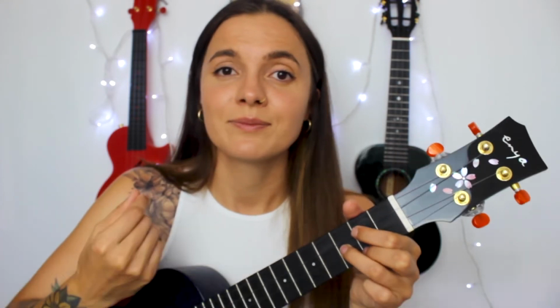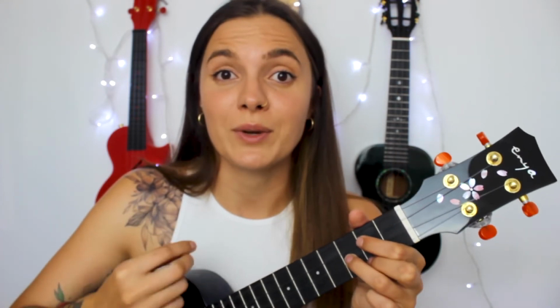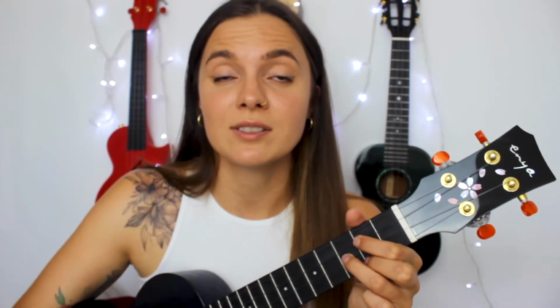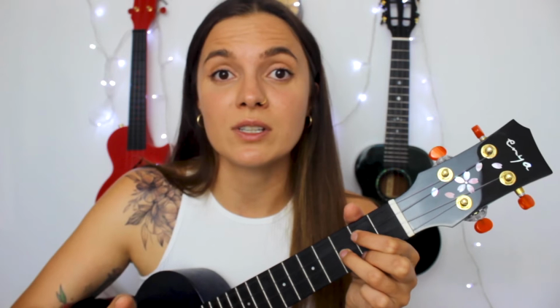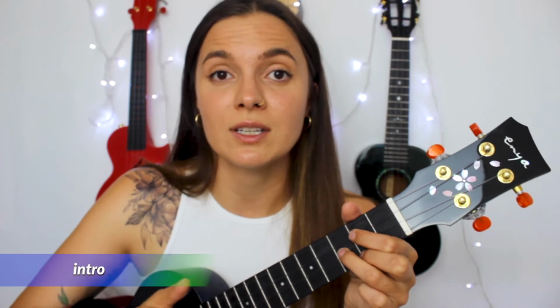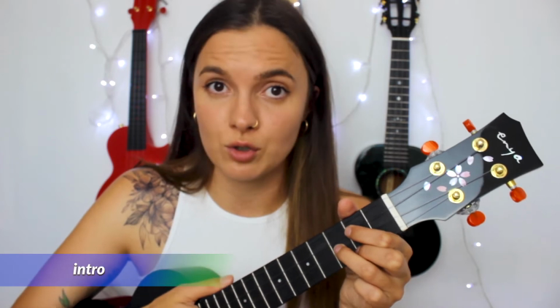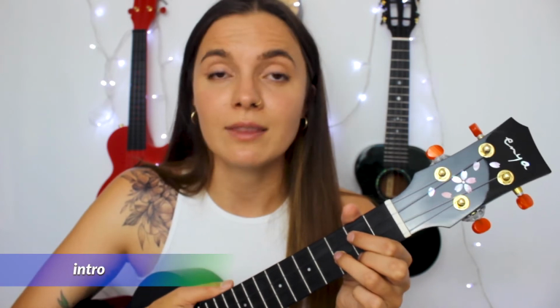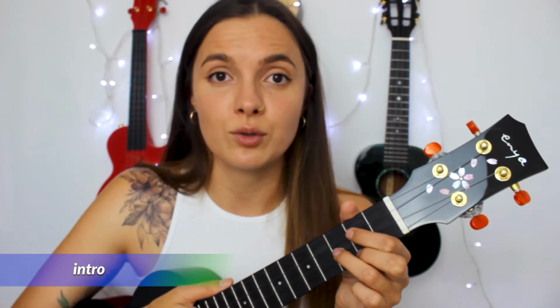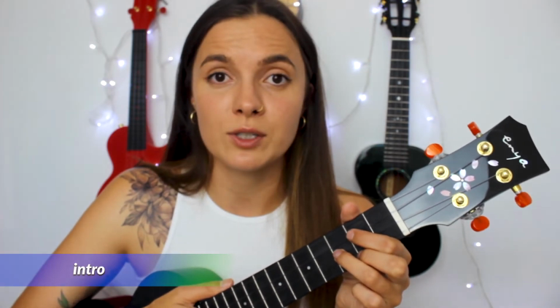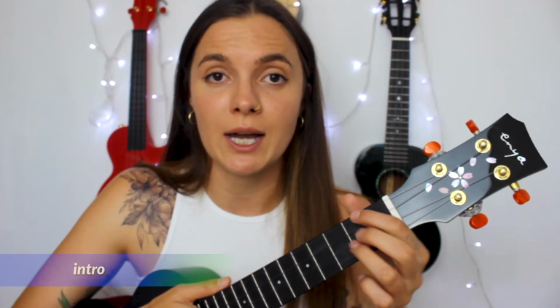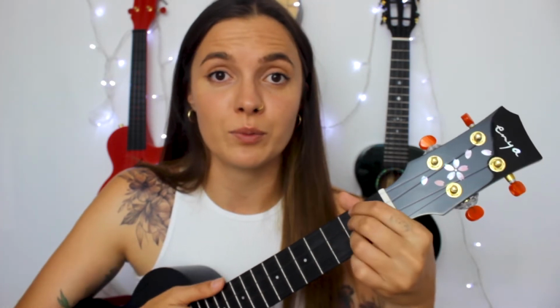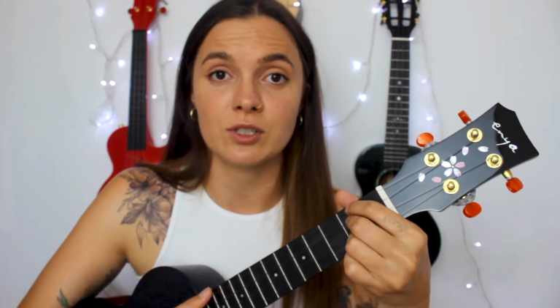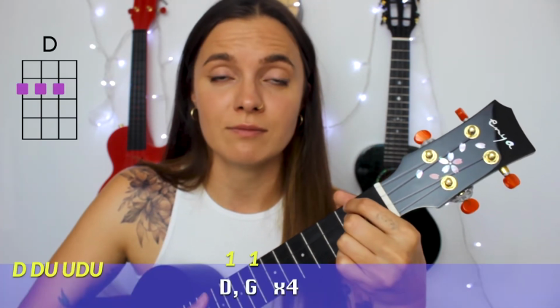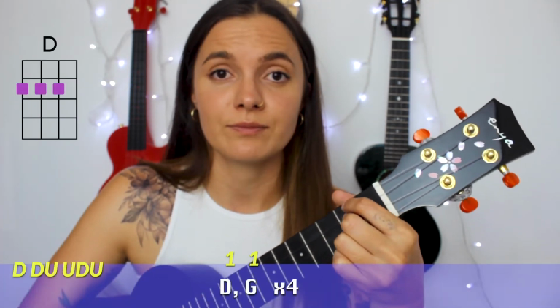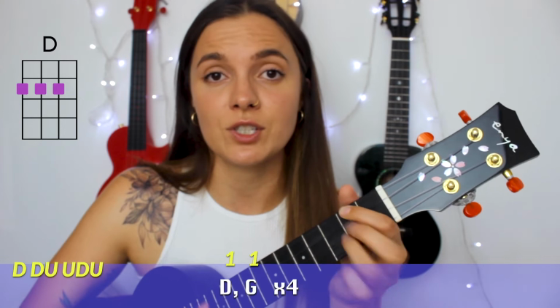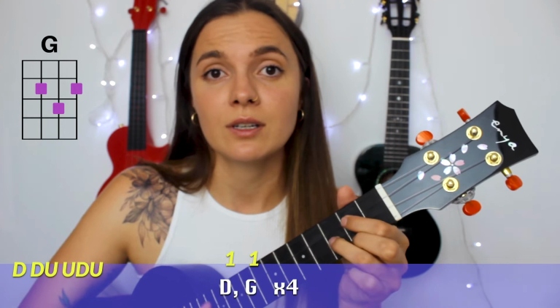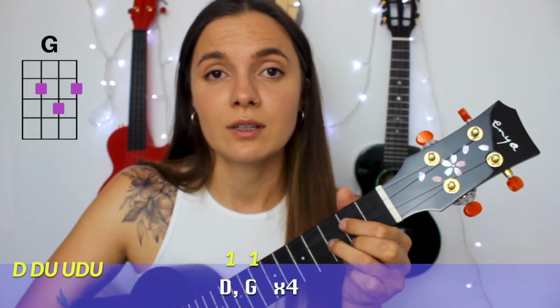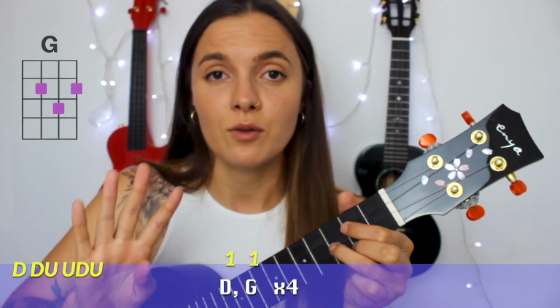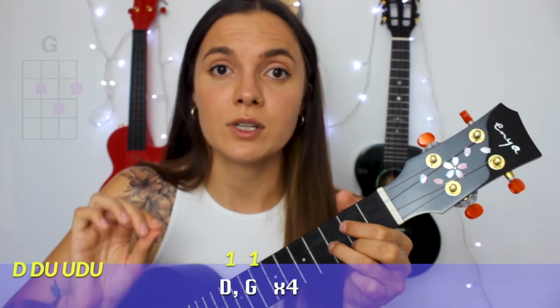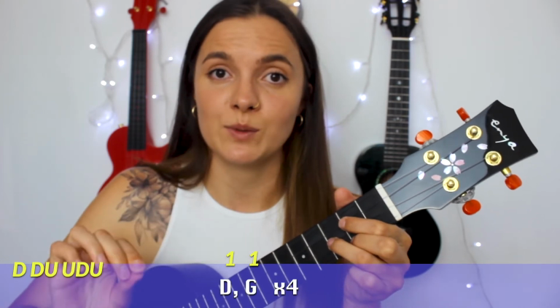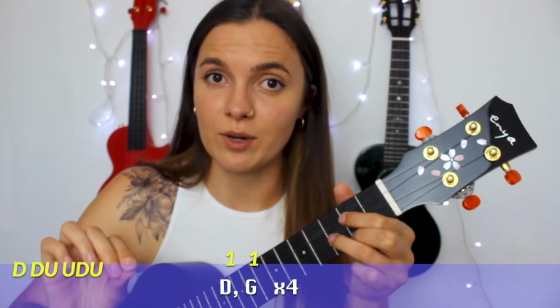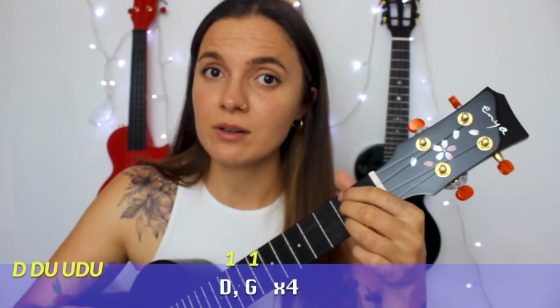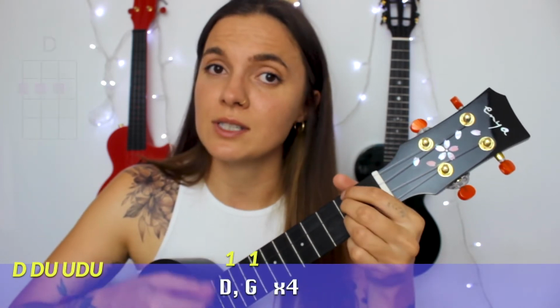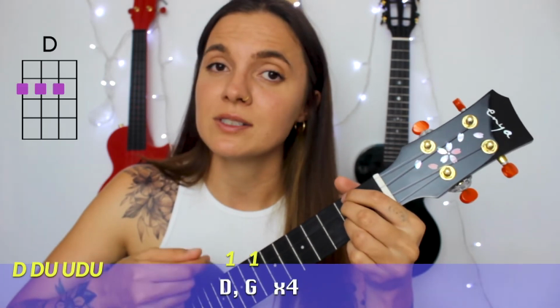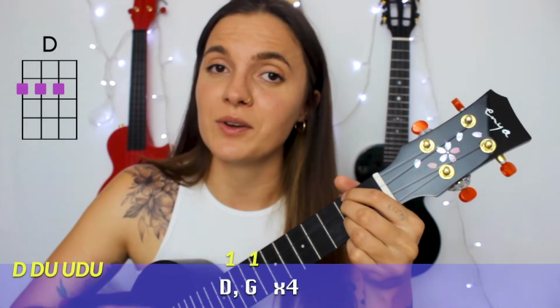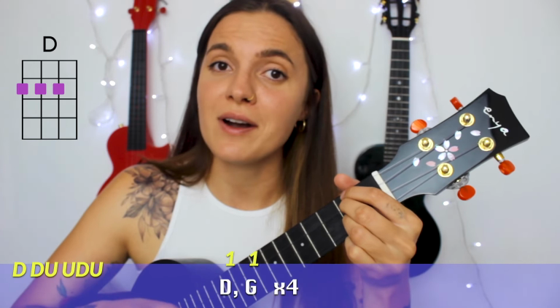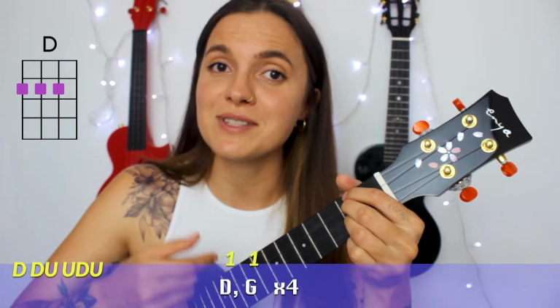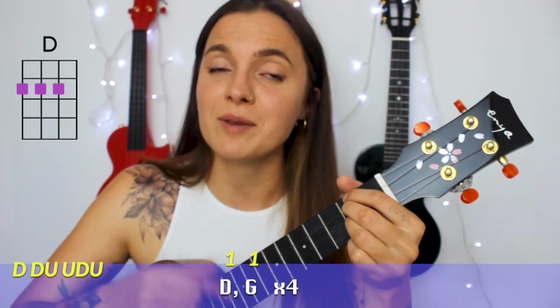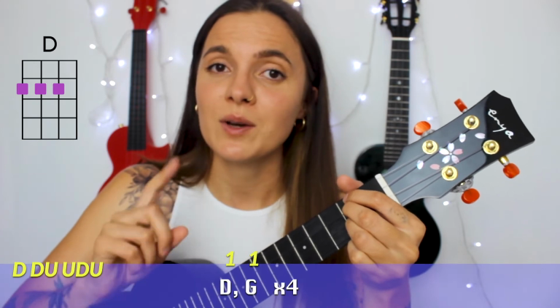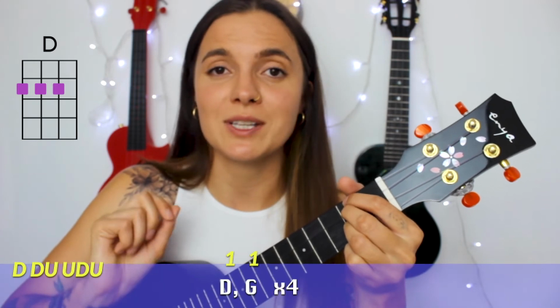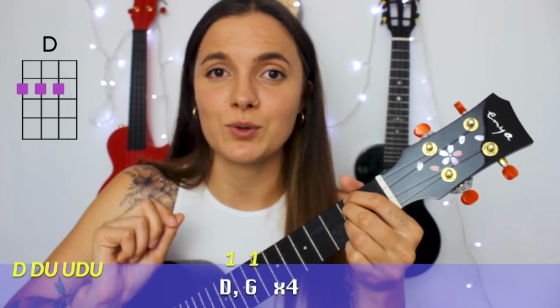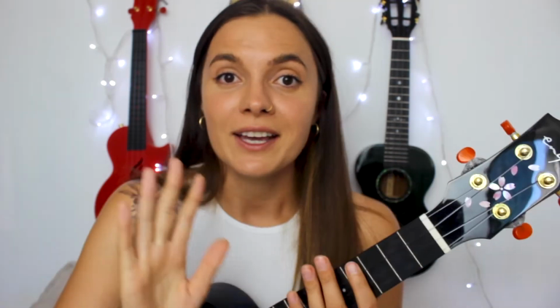By the way, that was an intro. In the intro you will need to play our chord progression — D, G — four times with our strumming pattern, down down up up down up, one time on each chord.